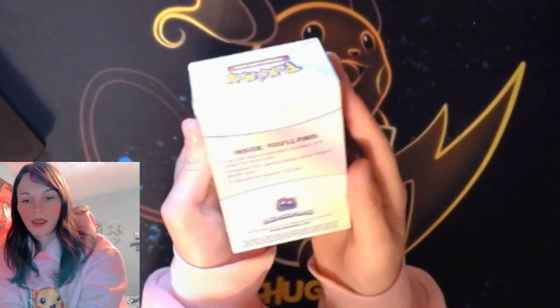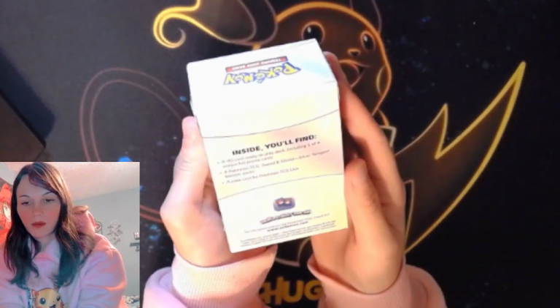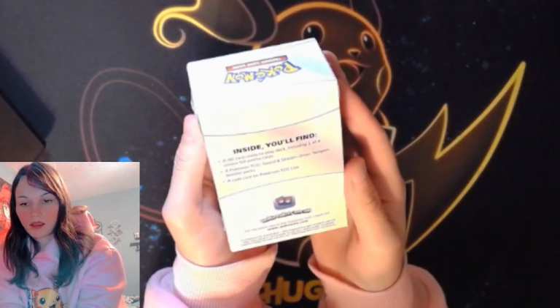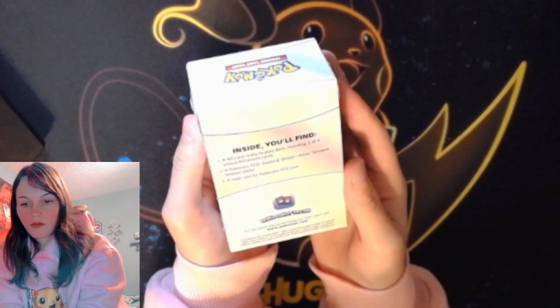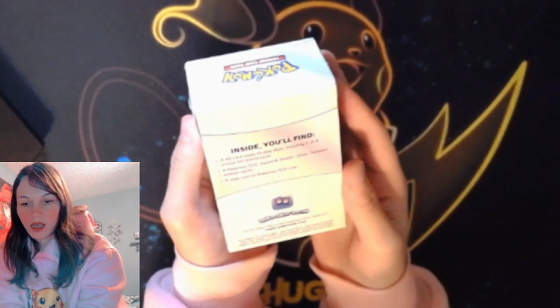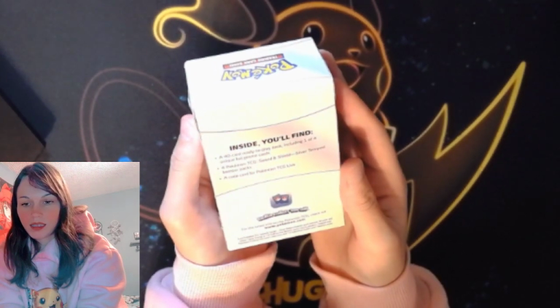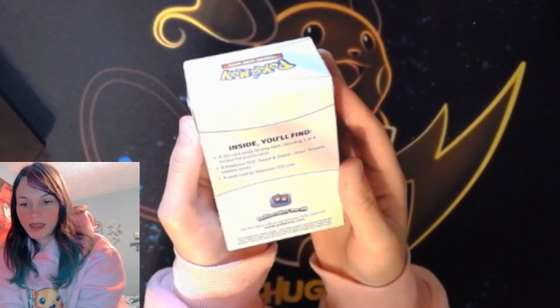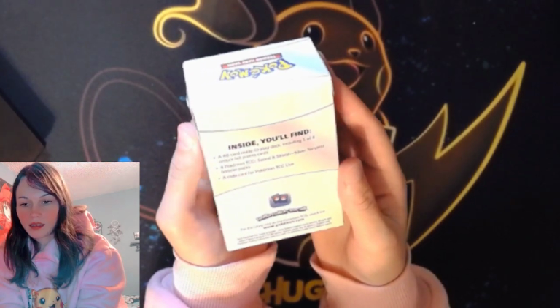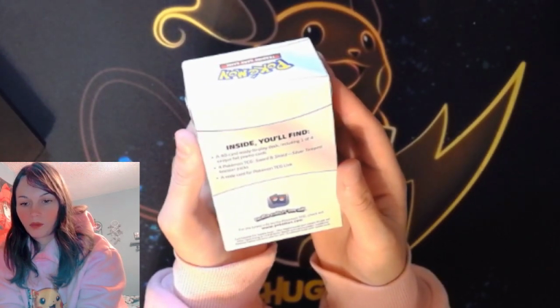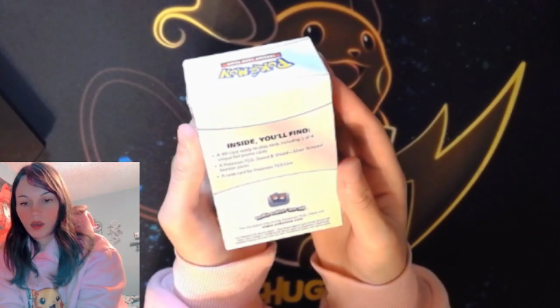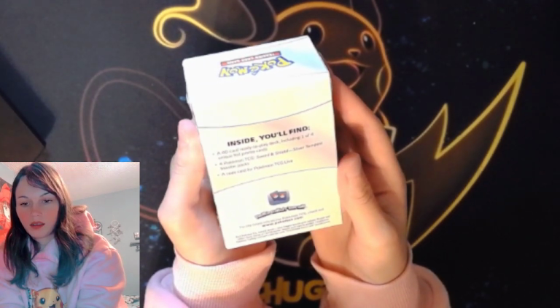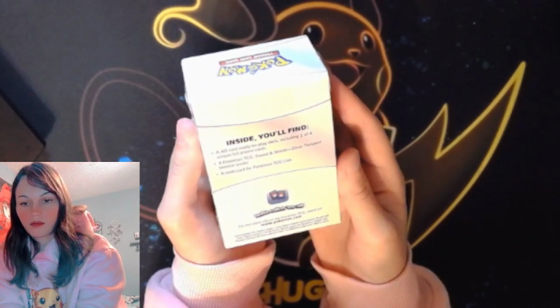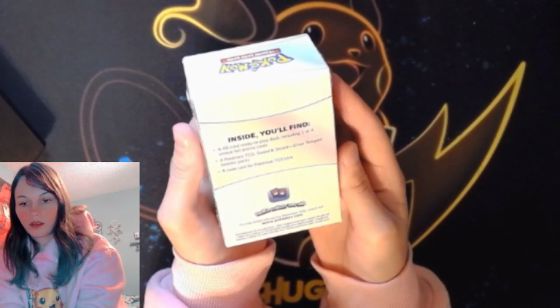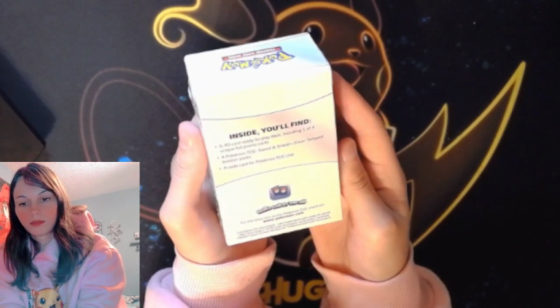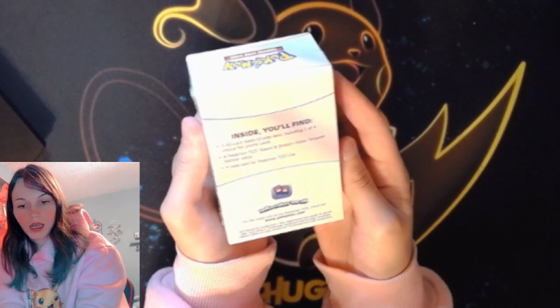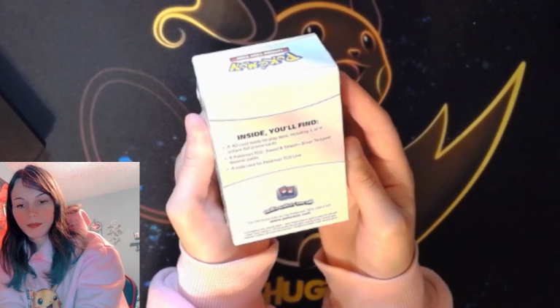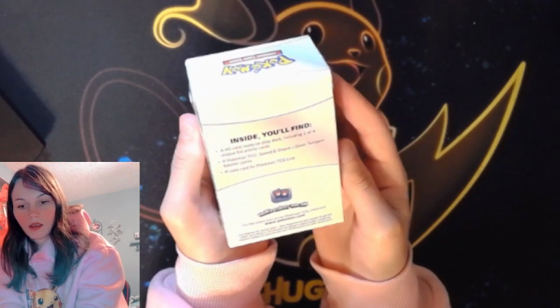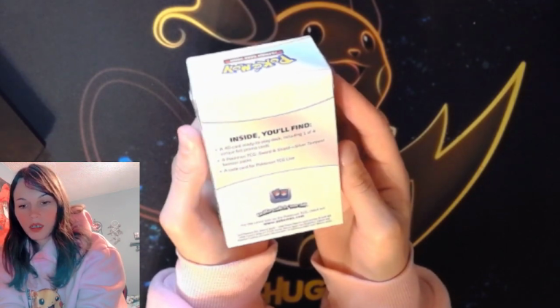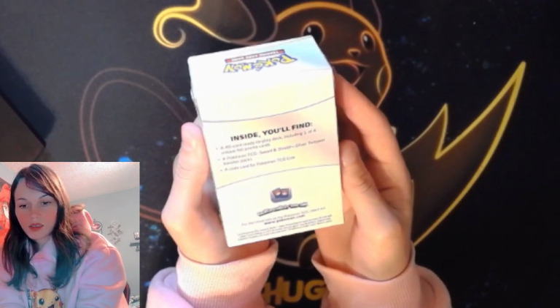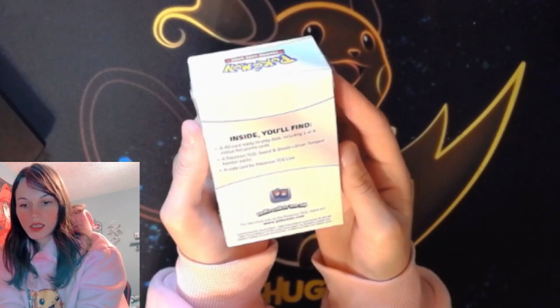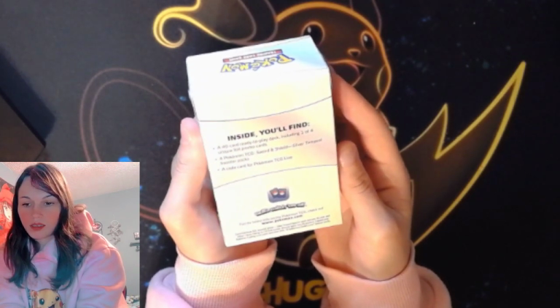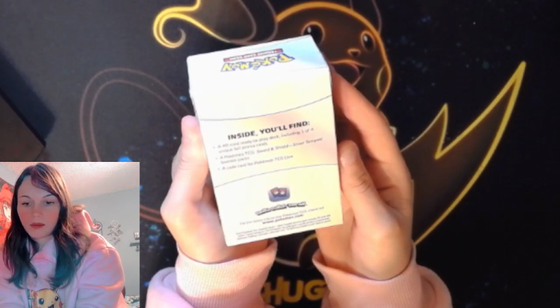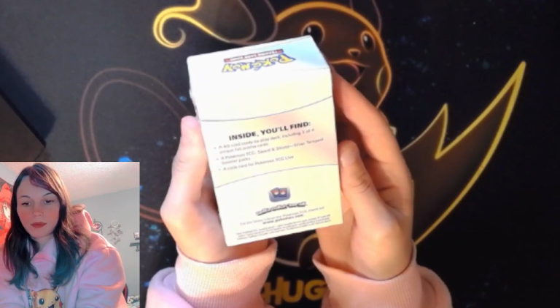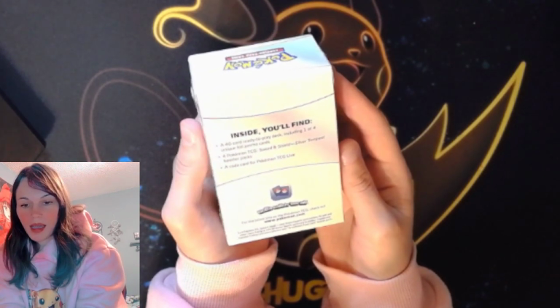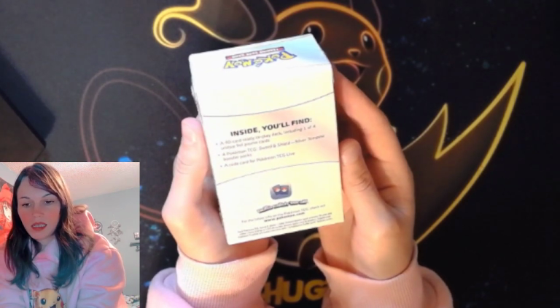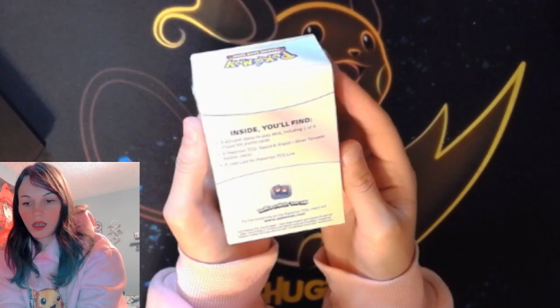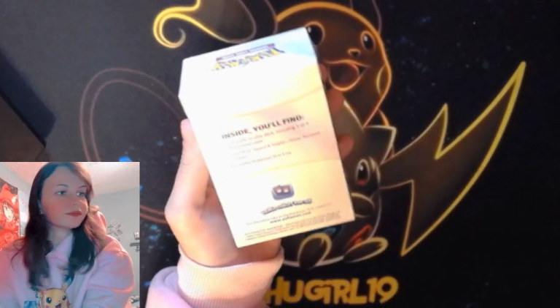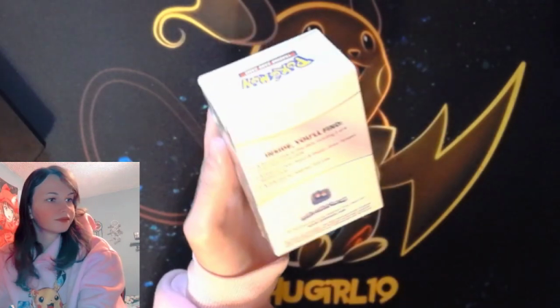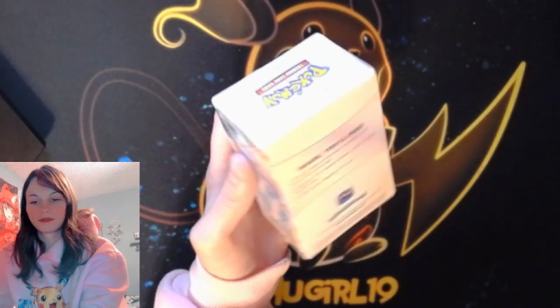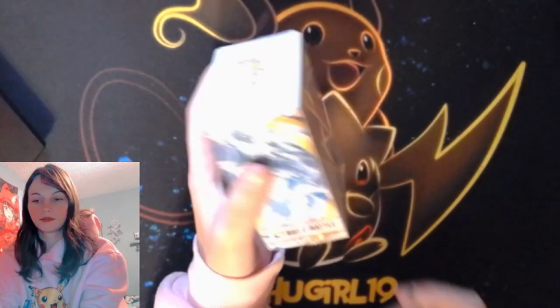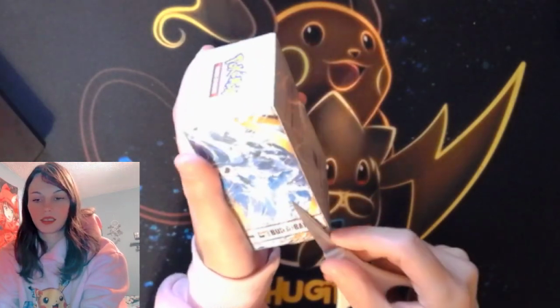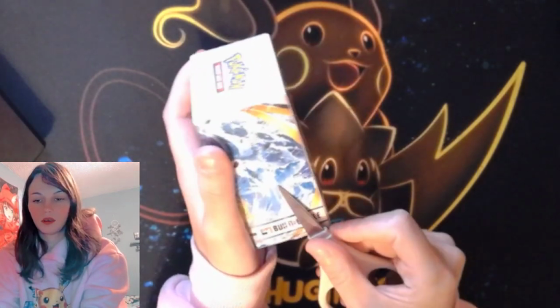It comes with a 40-card ready-to-play deck, including one of four unique foil promo cards, four Sword and Shield Silver Tempest booster packs, and a code card. Let's get to opening.